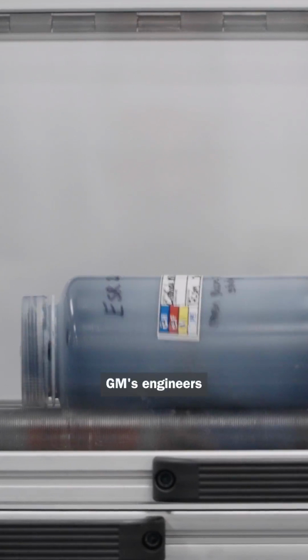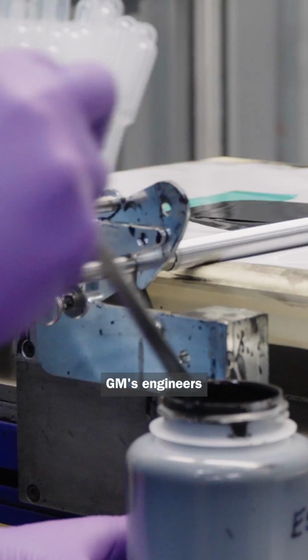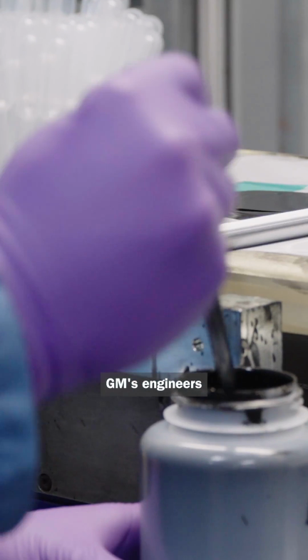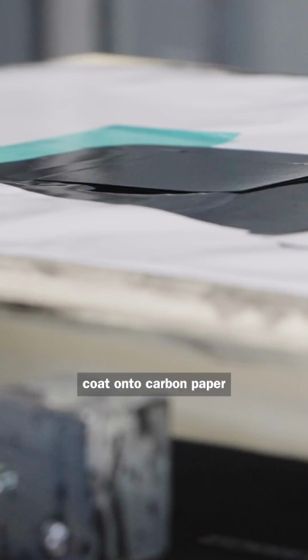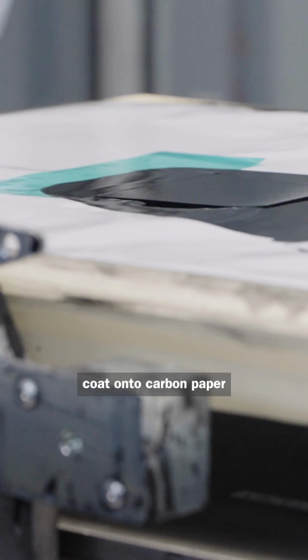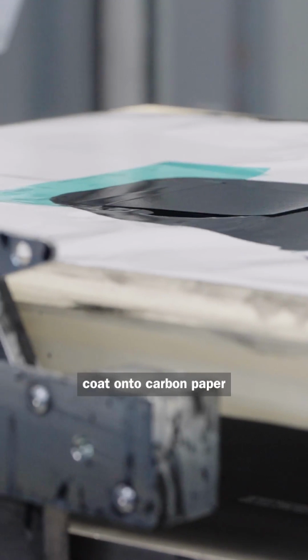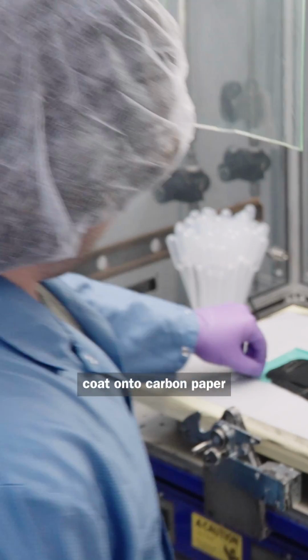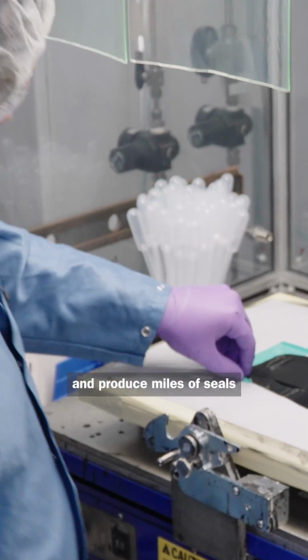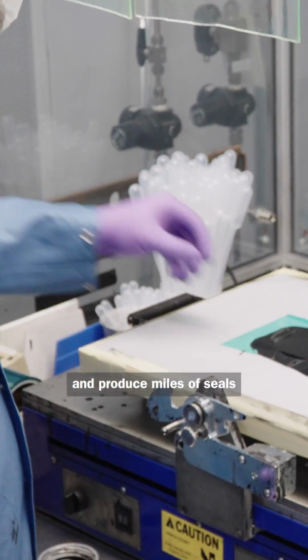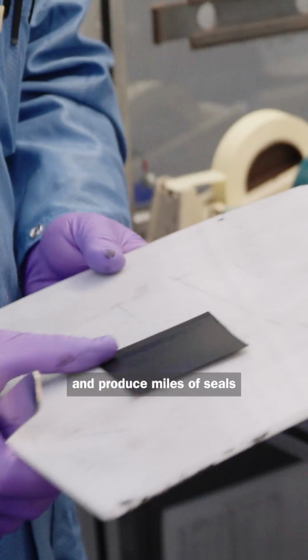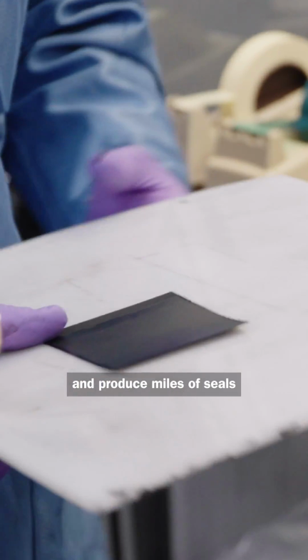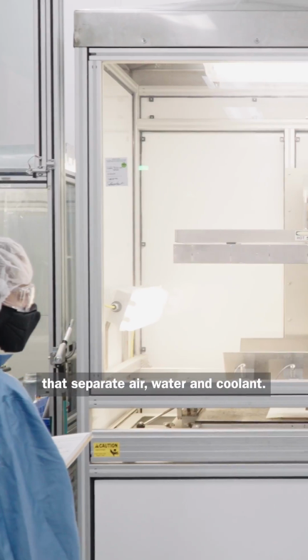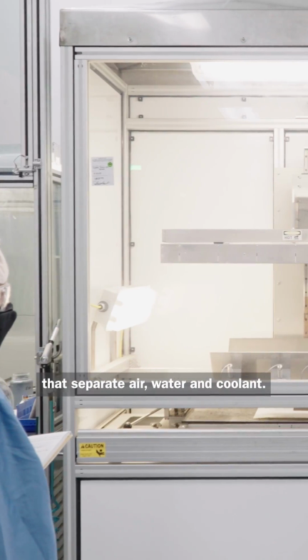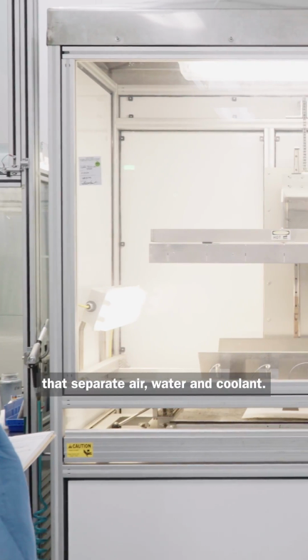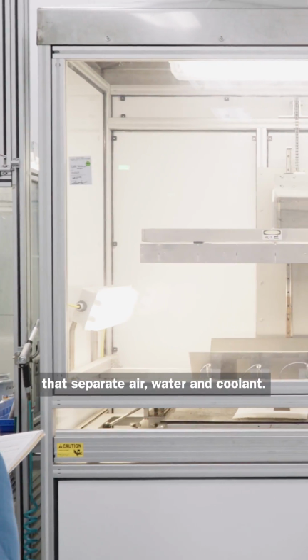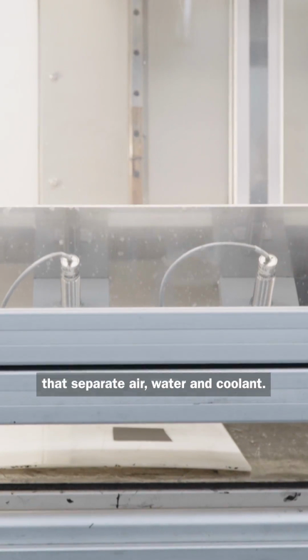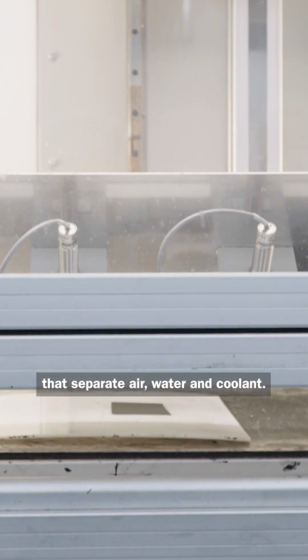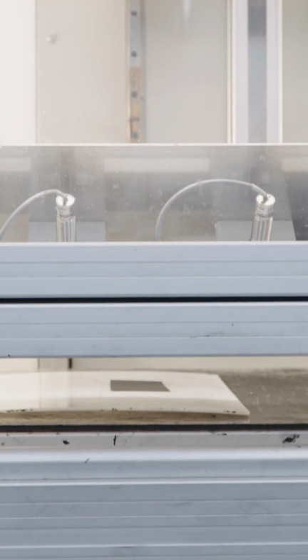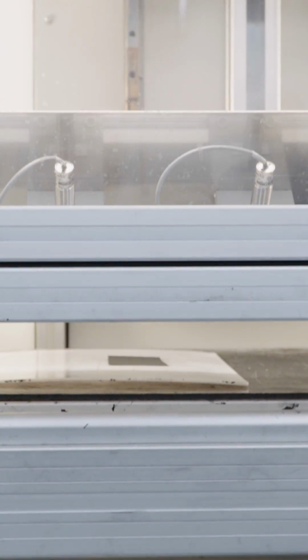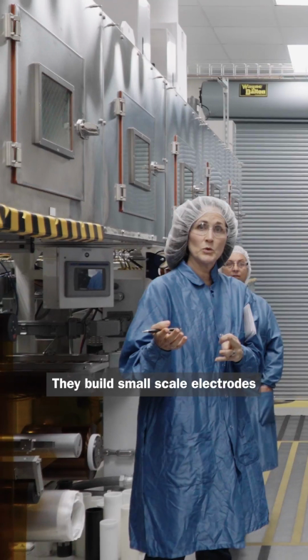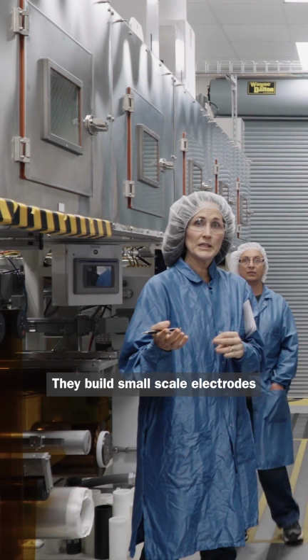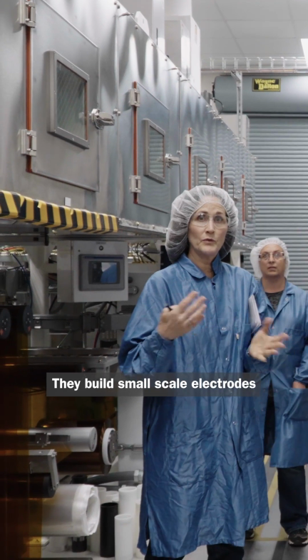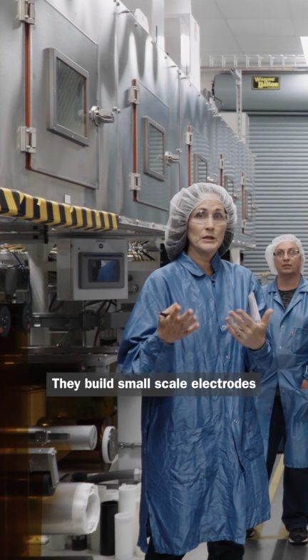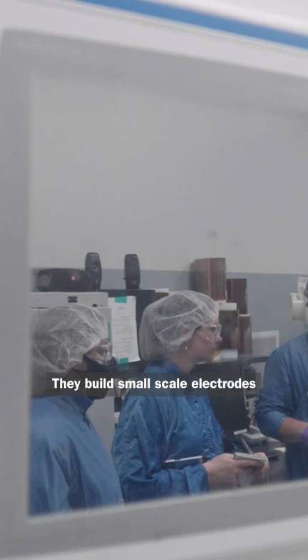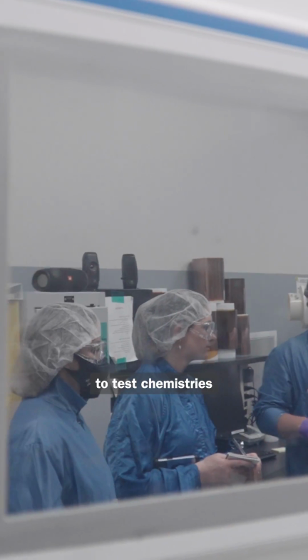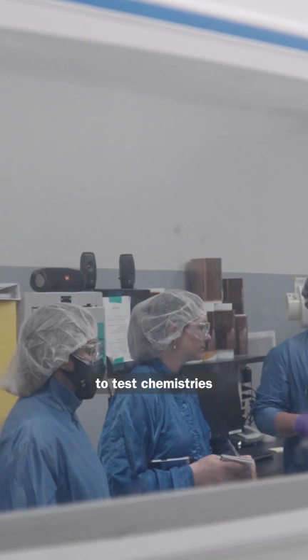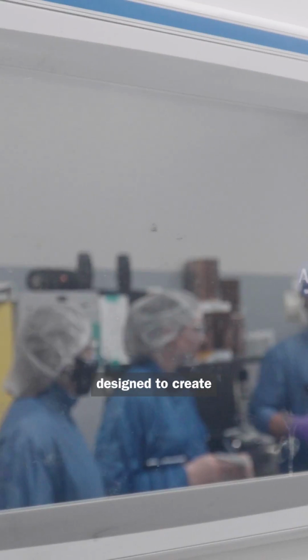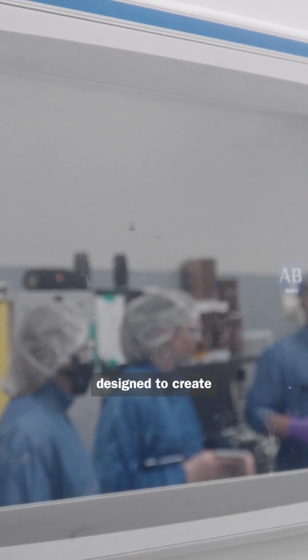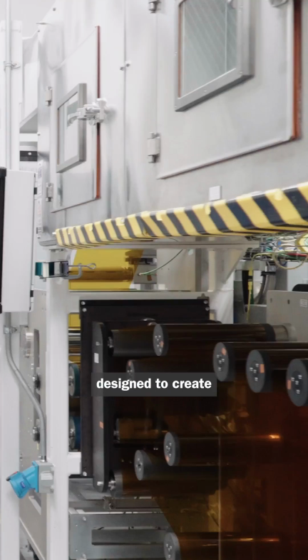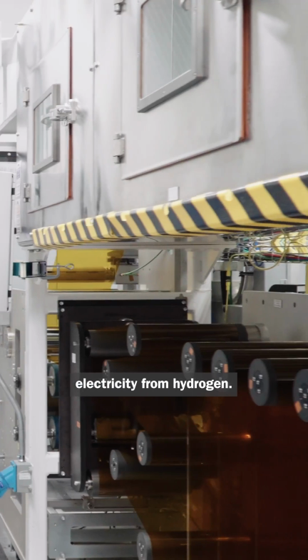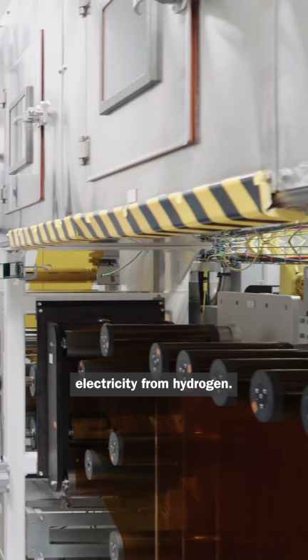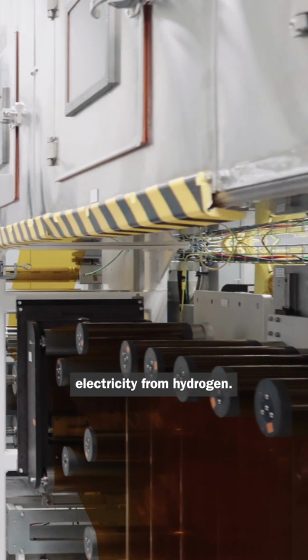GM's engineers coat ink onto carbon paper and produce miles of seals that separate air, water and coolant. They build small-scale electrodes to test chemistries designed to create electricity from hydrogen.